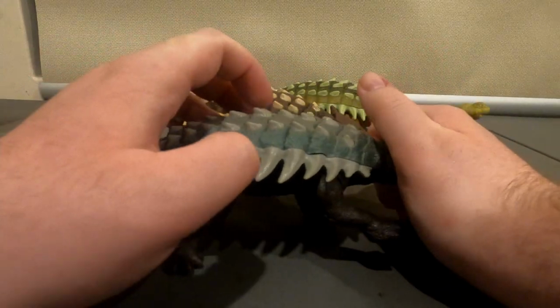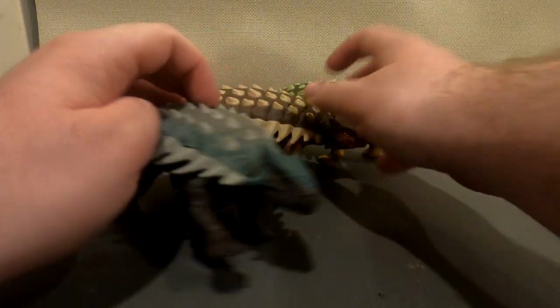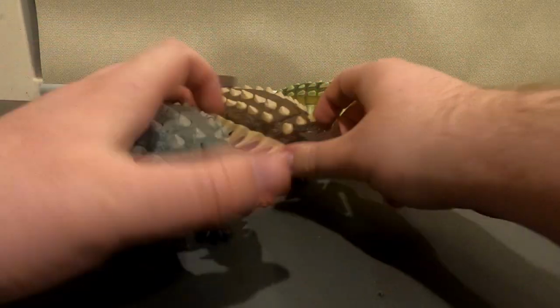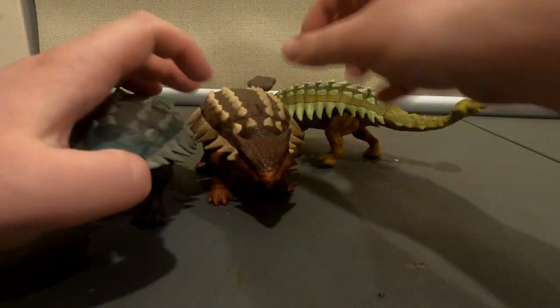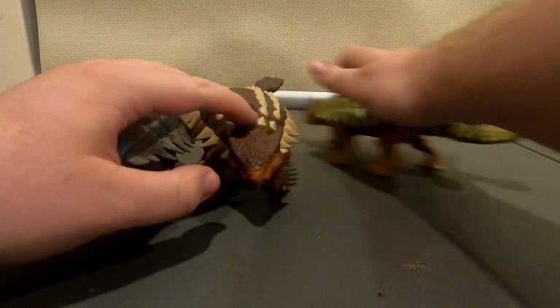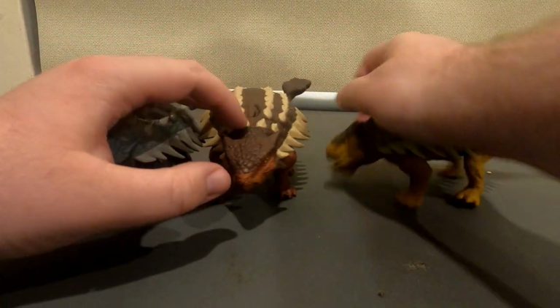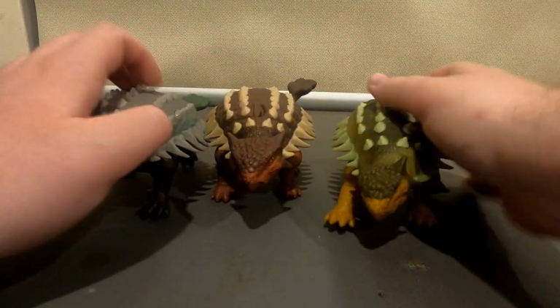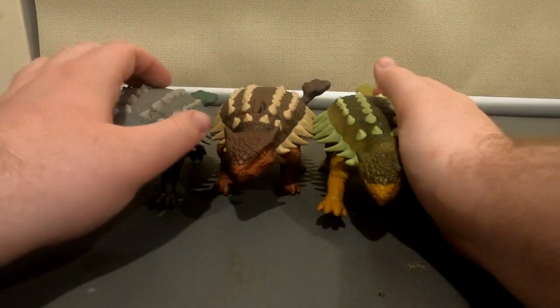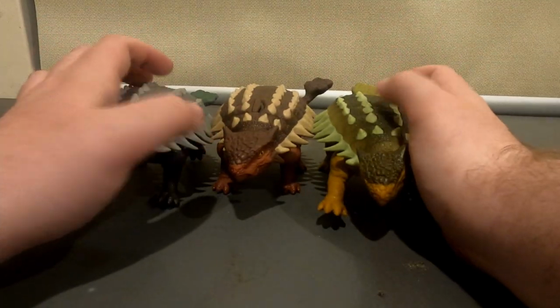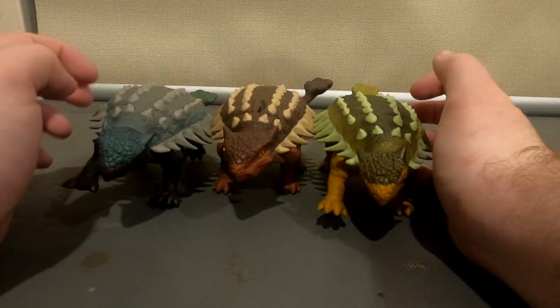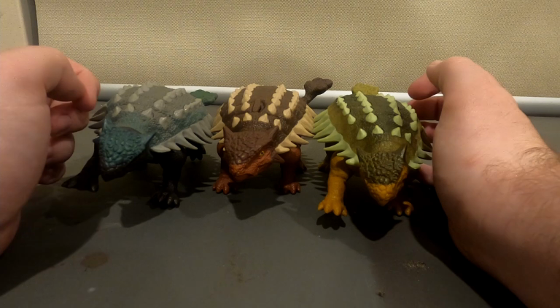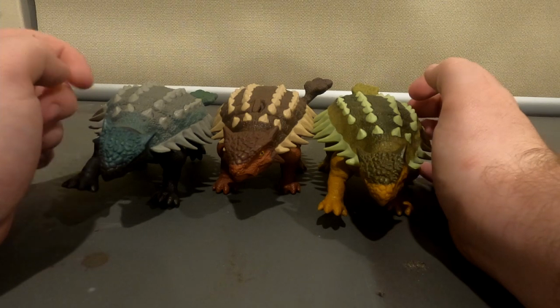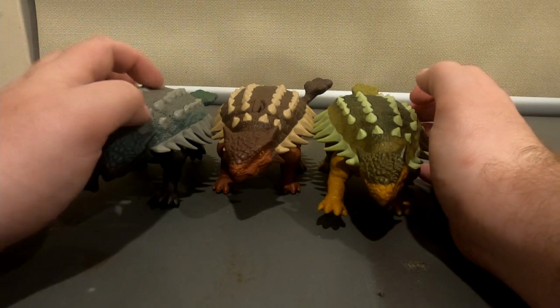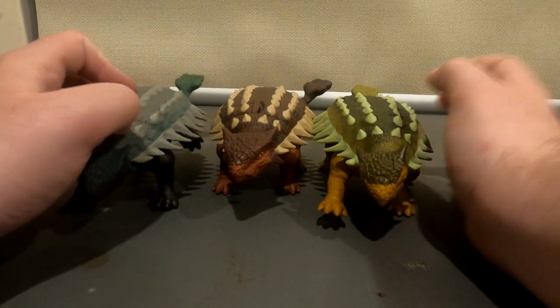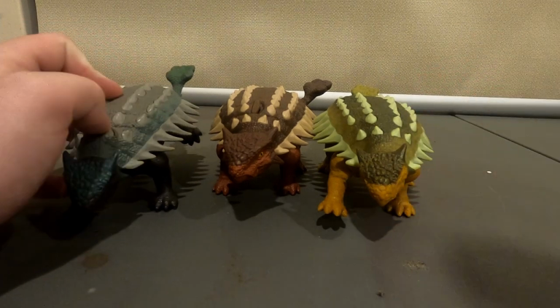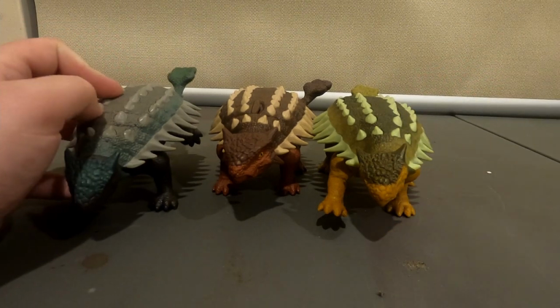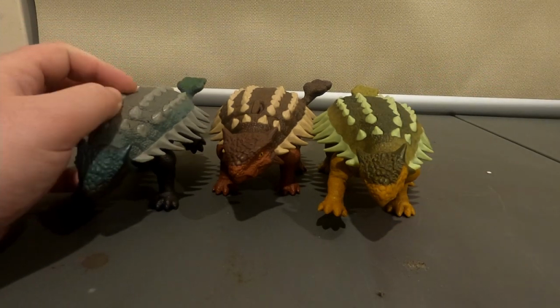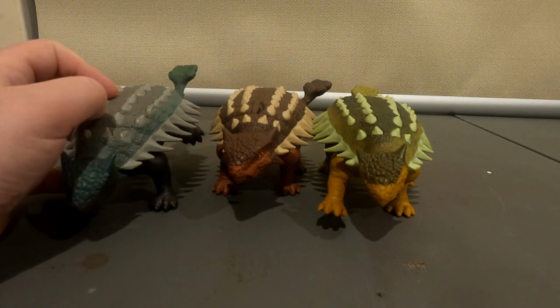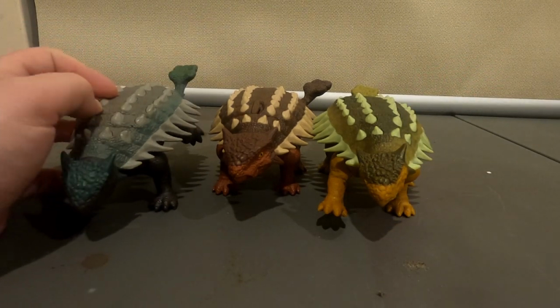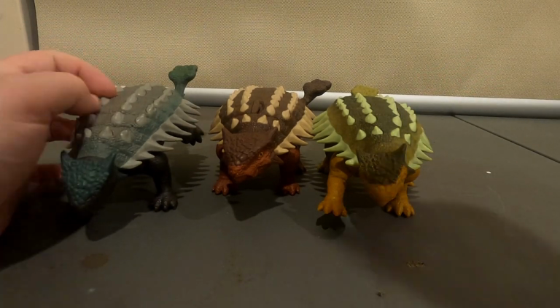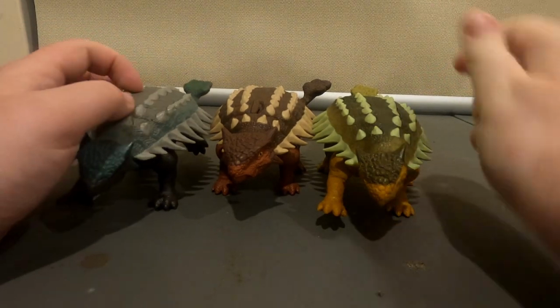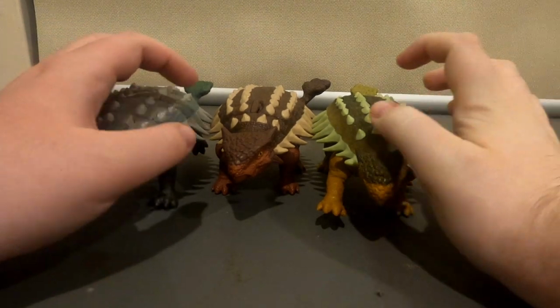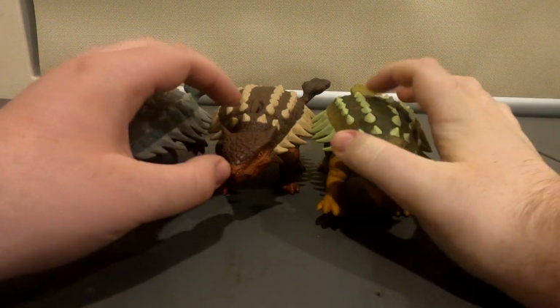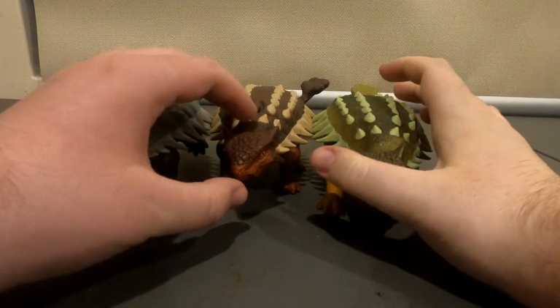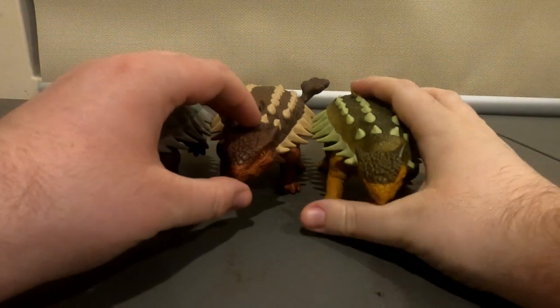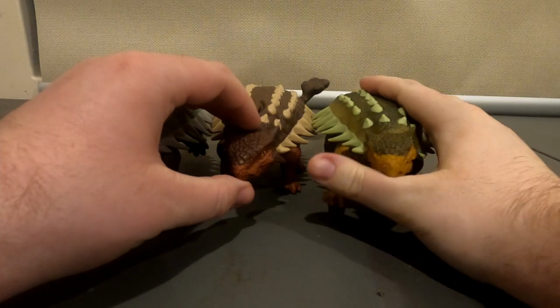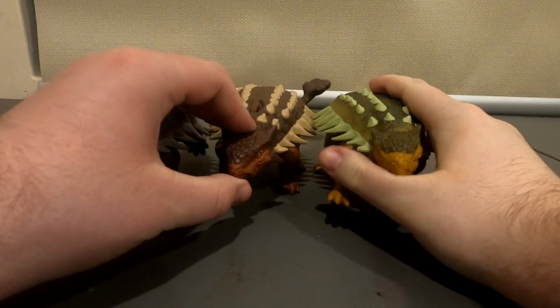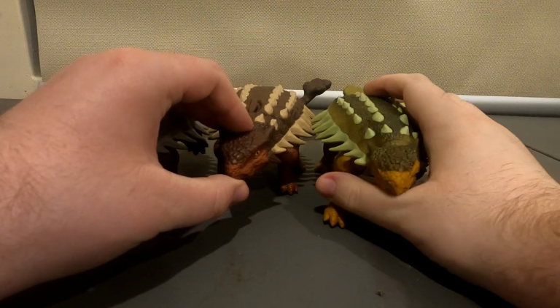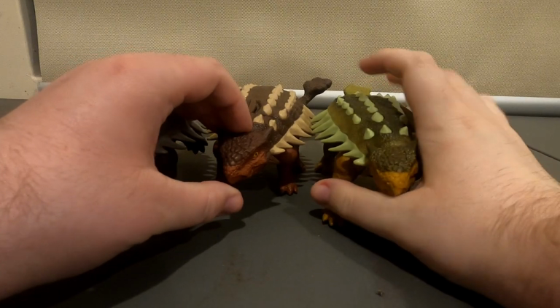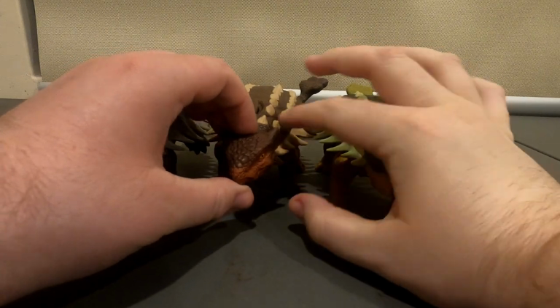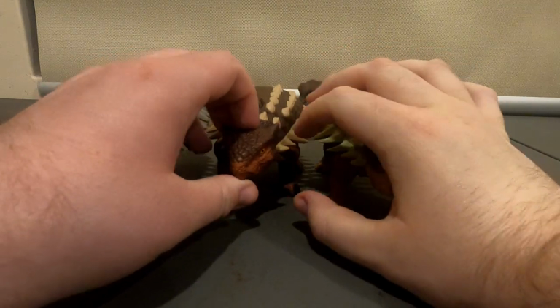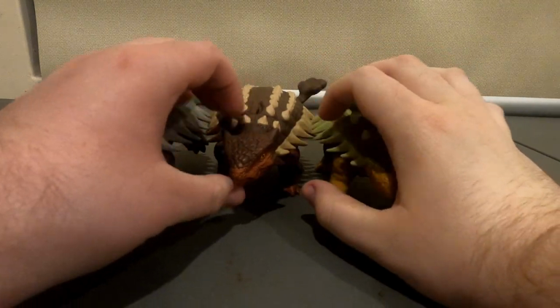There are three variations of these so far. We have this one which is a dark blue, this orange-yellow one, and this red one.